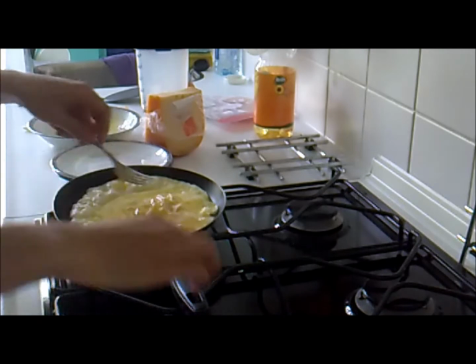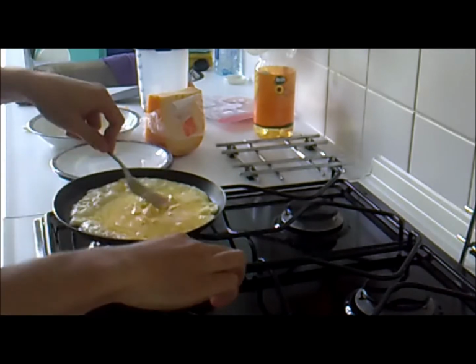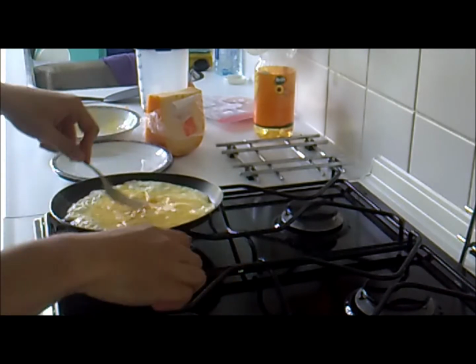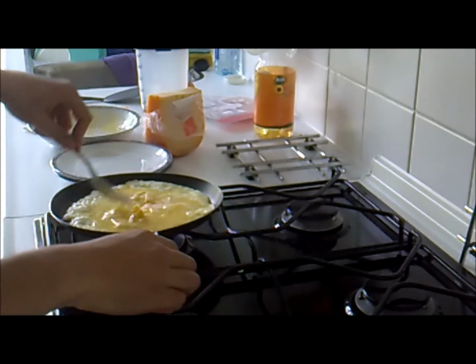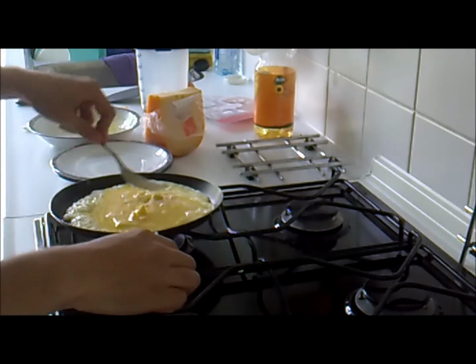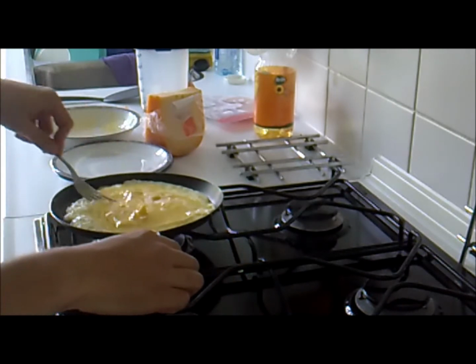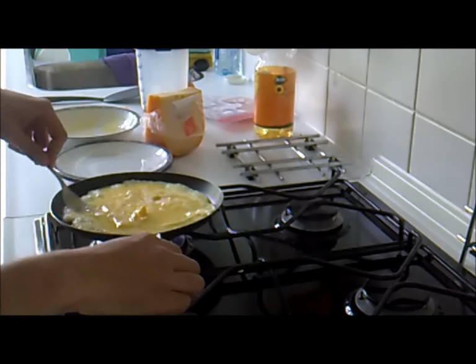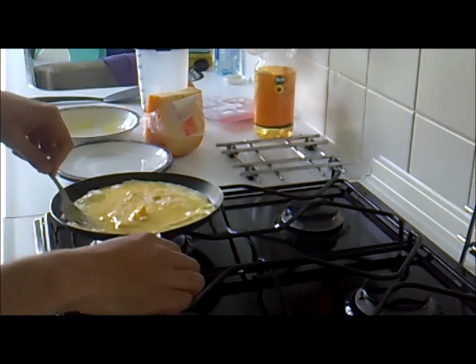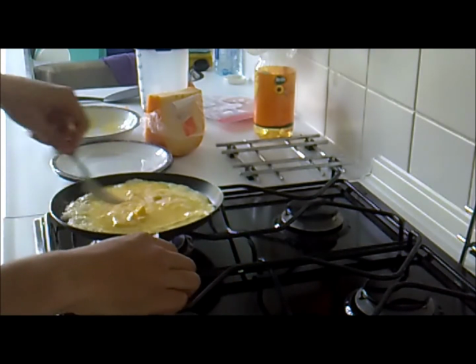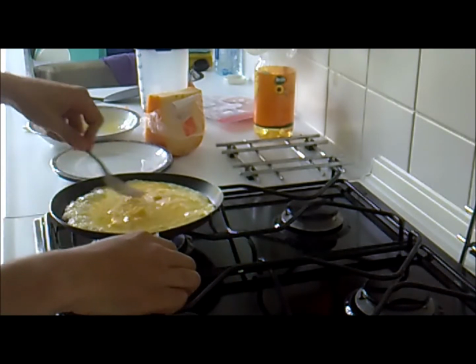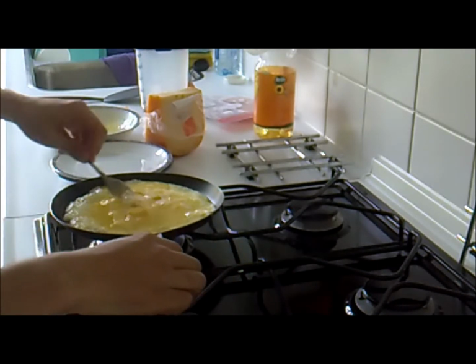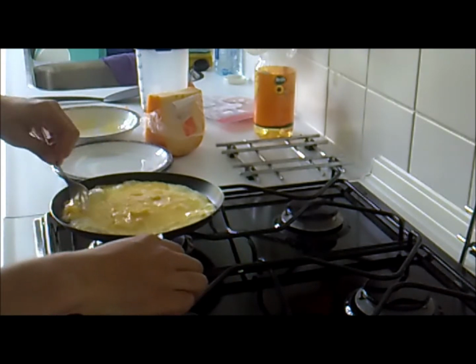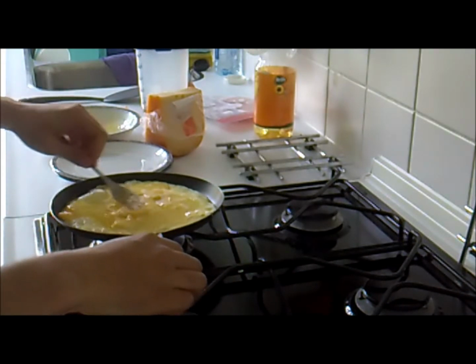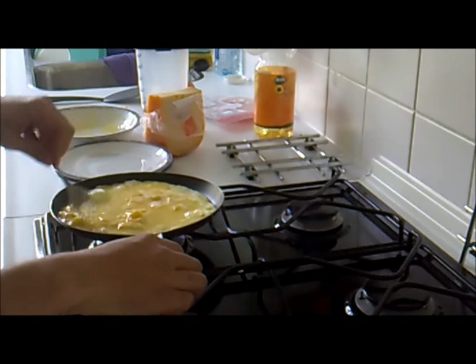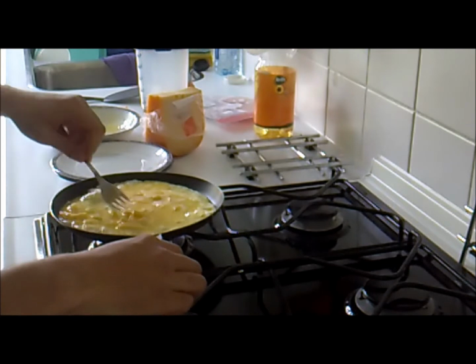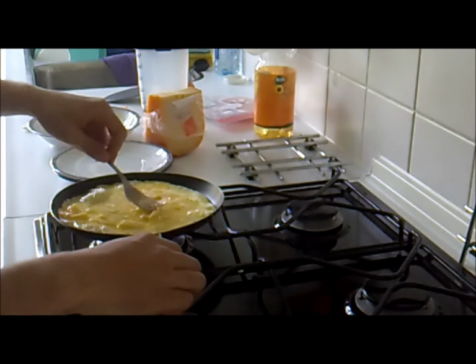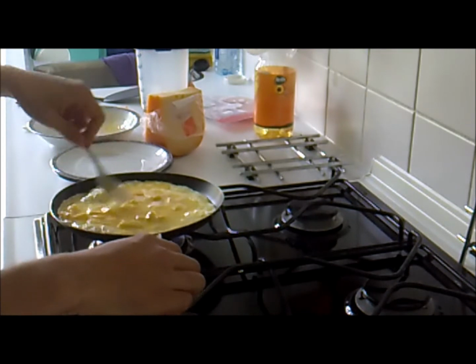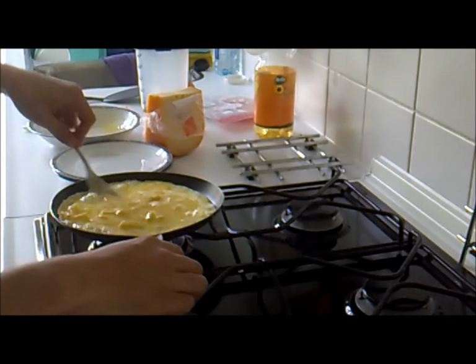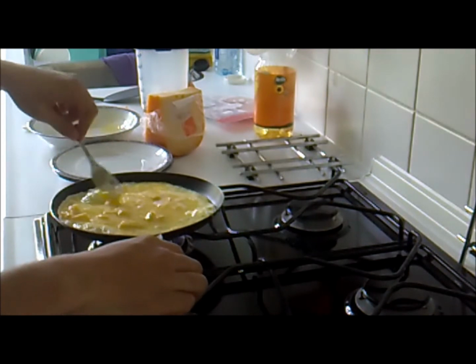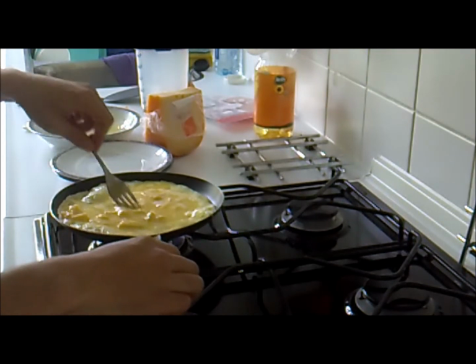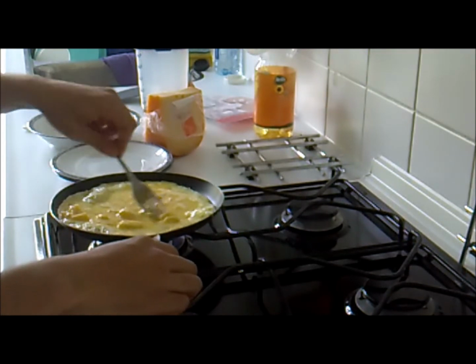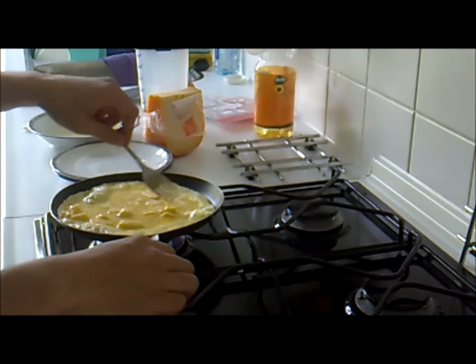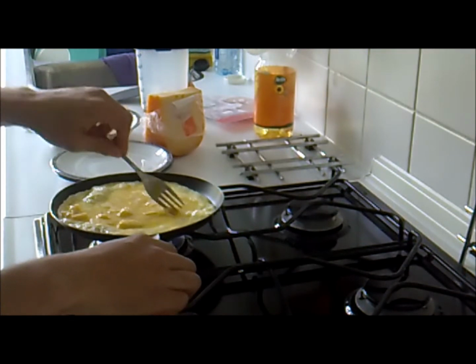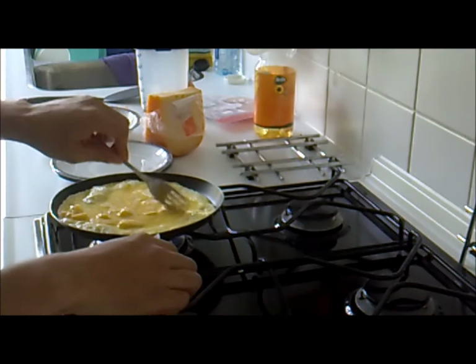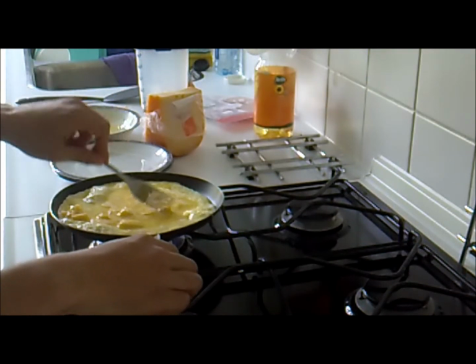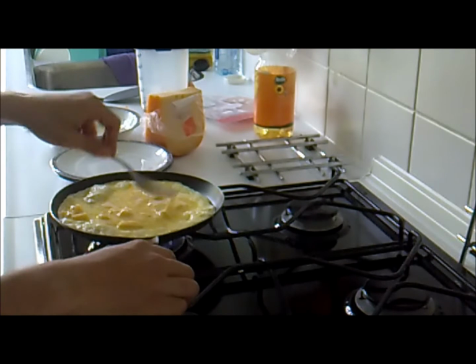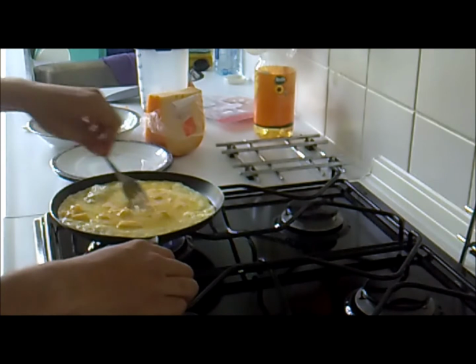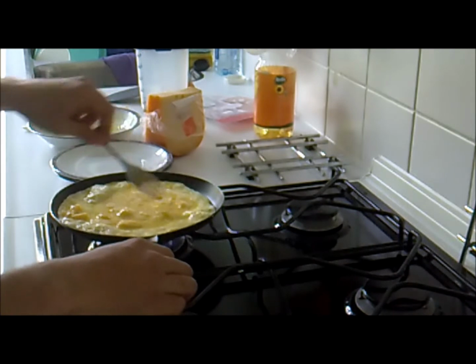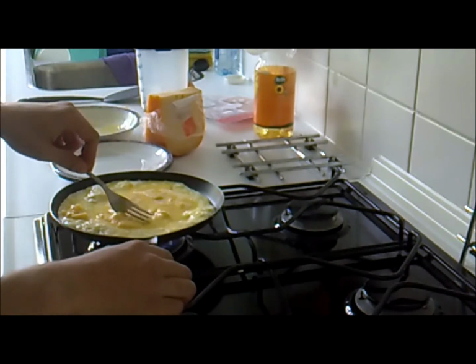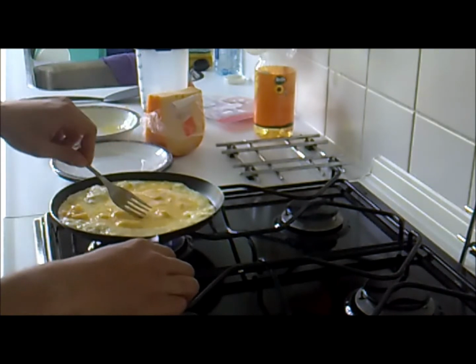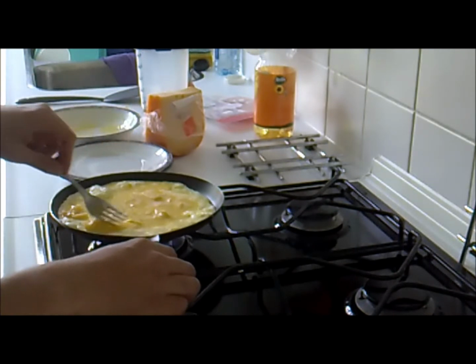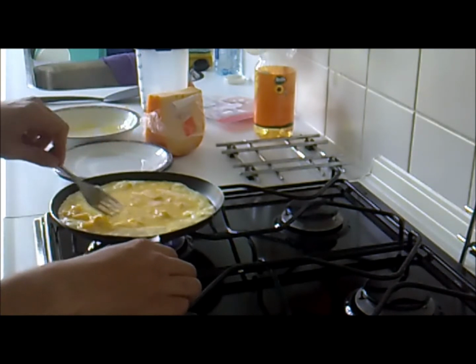Use the fork to flatten it out a bit, make it fill the whole pan. Spread the cheese out while you're aiming to melt the cheese.